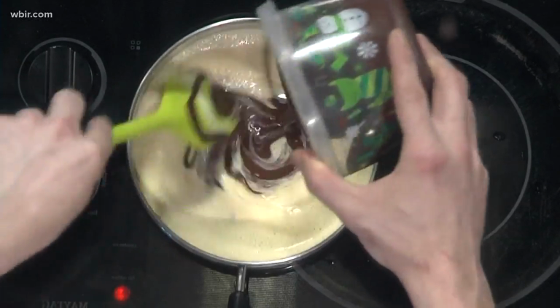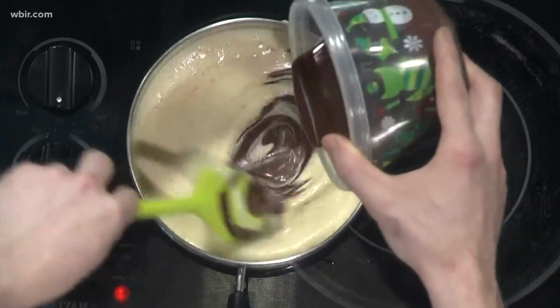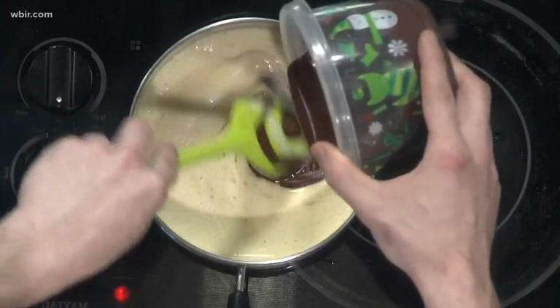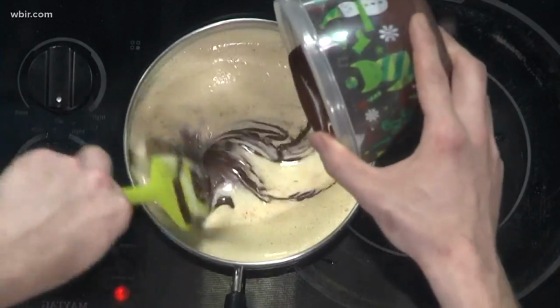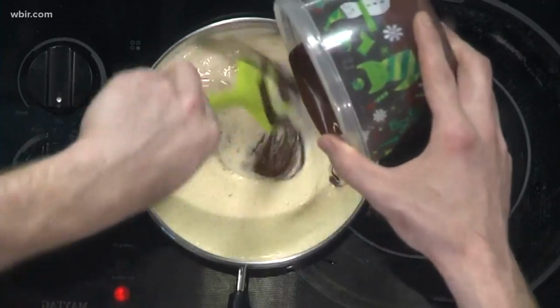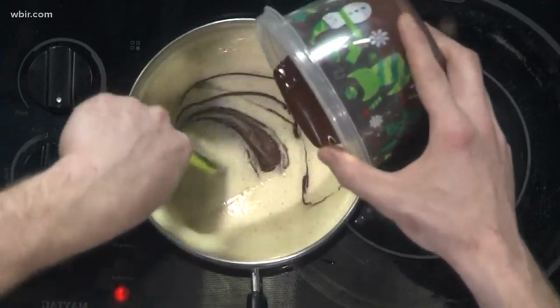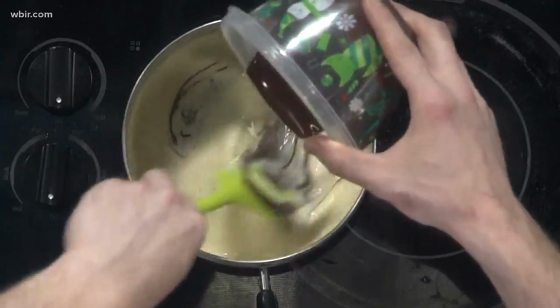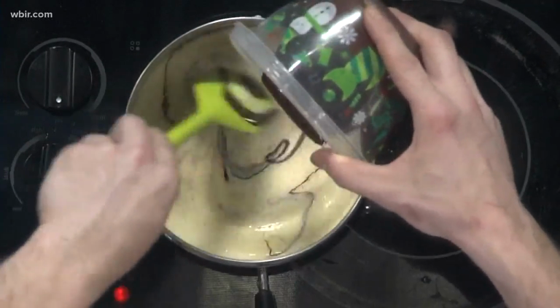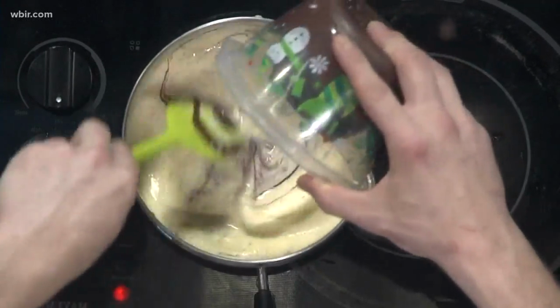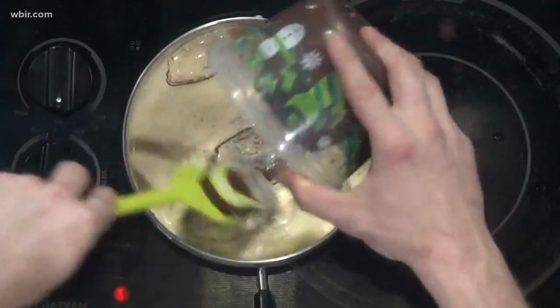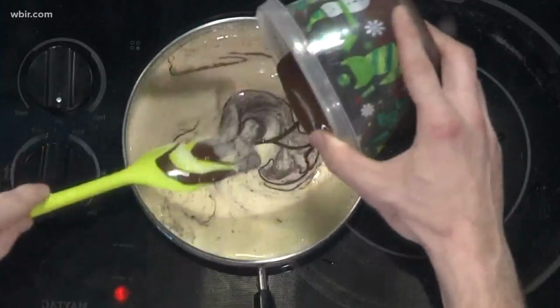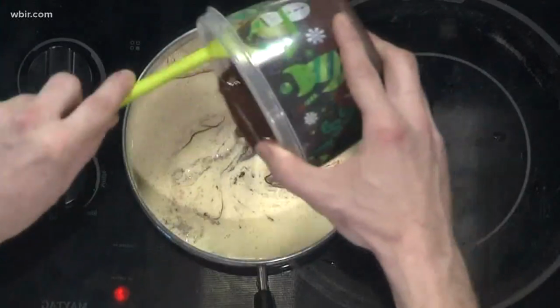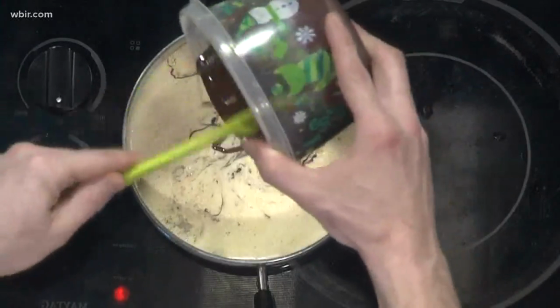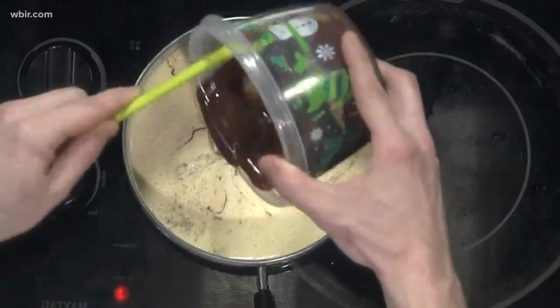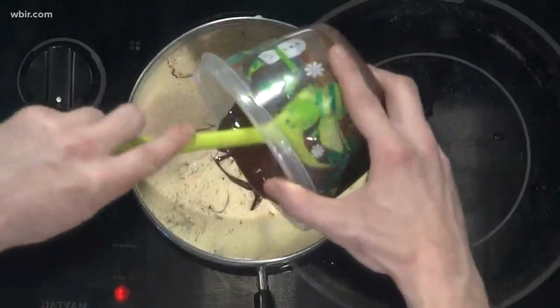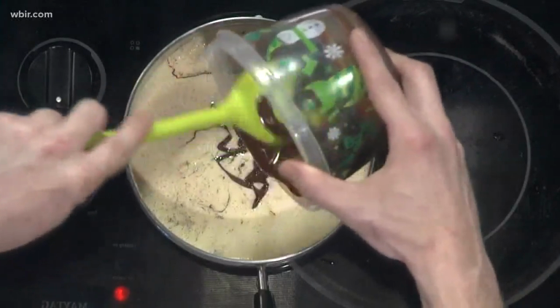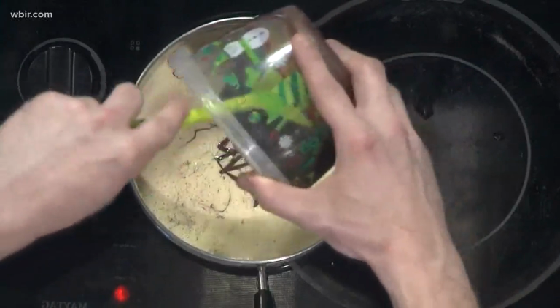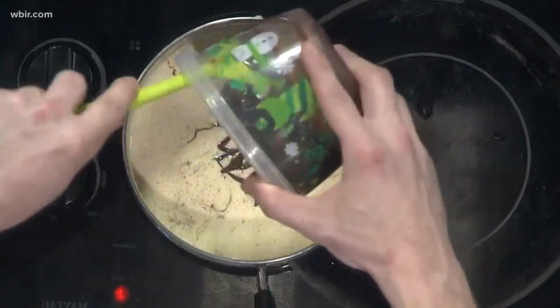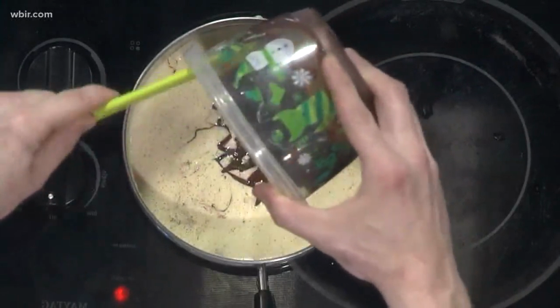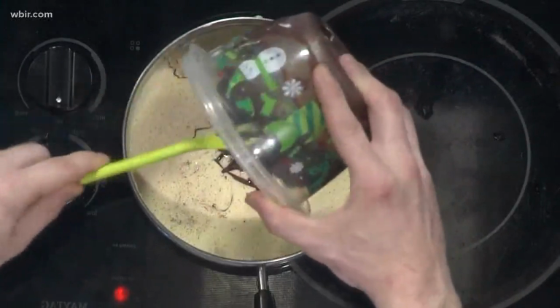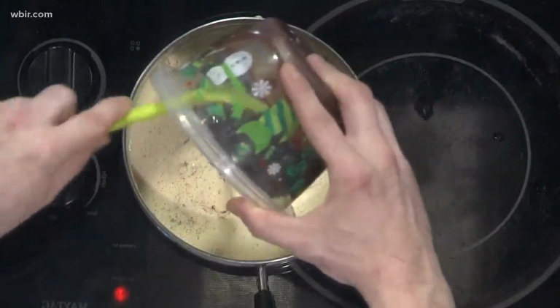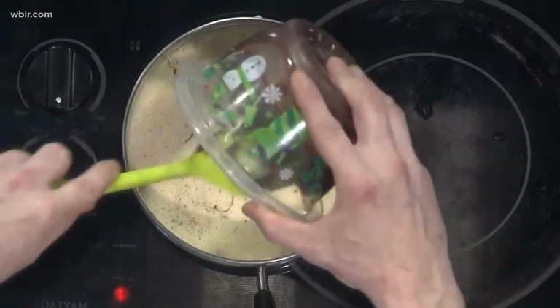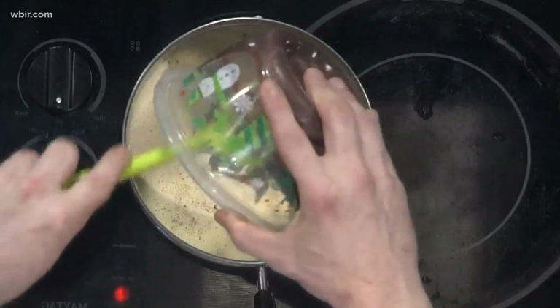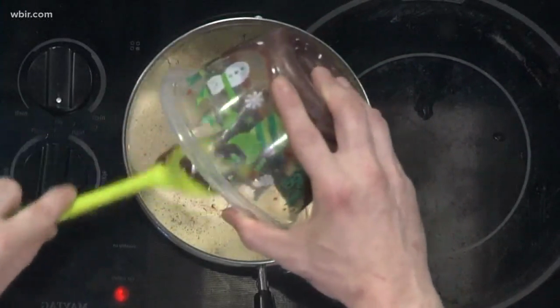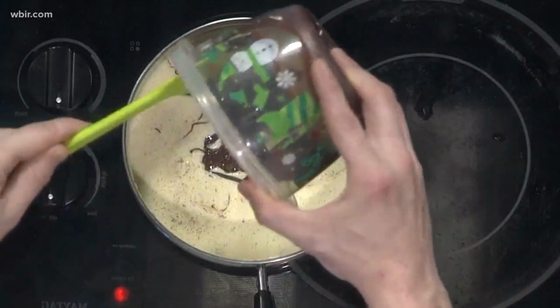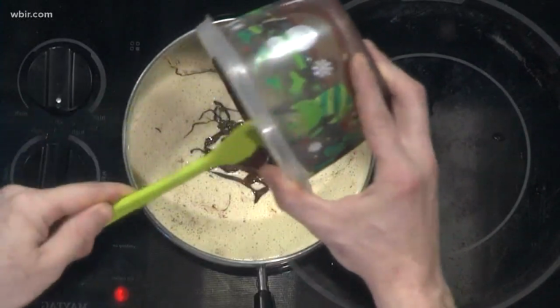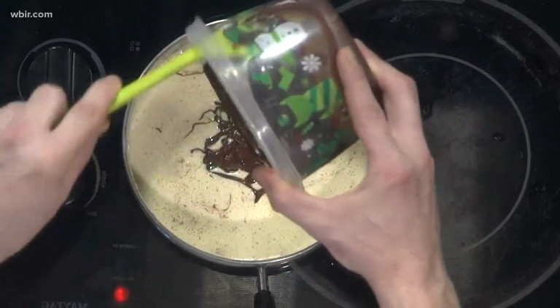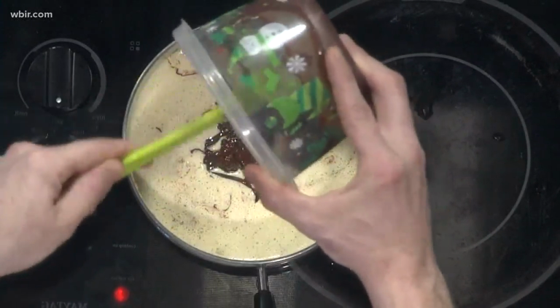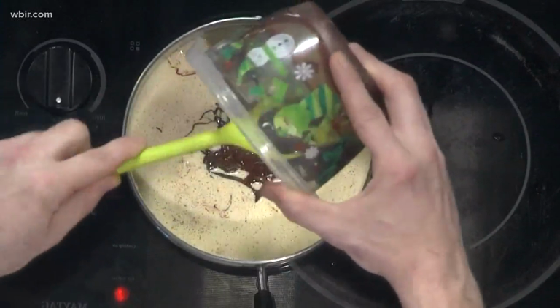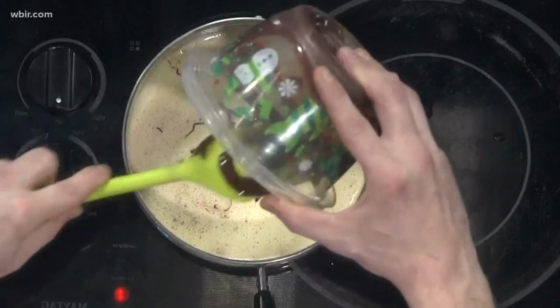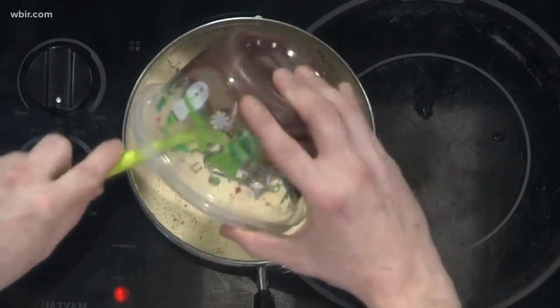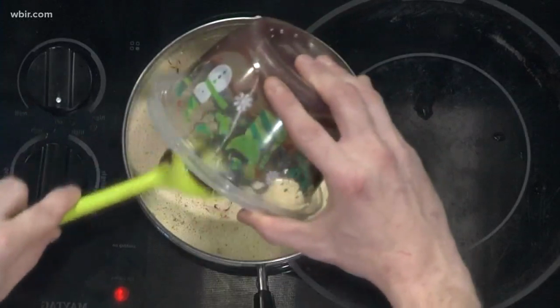First you're going to mix the melted chocolate into the custard mixture. When you get that all combined, I've got a whipped cream over here — it was three quarters of a cup of heavy cream.